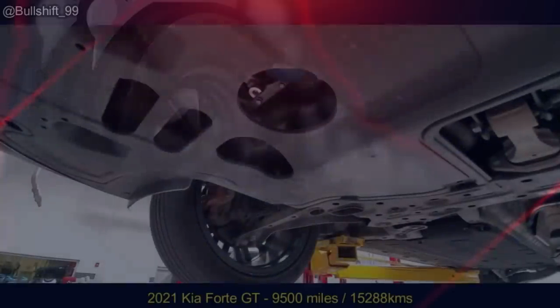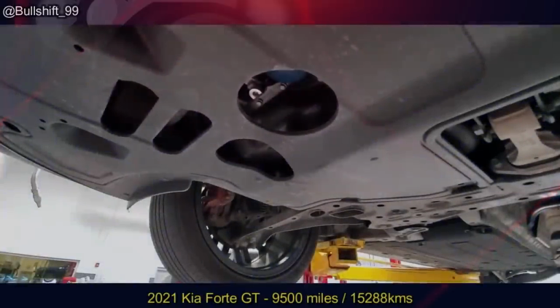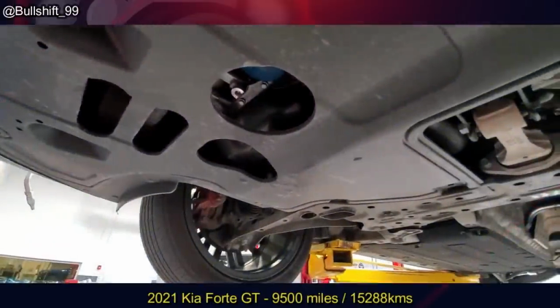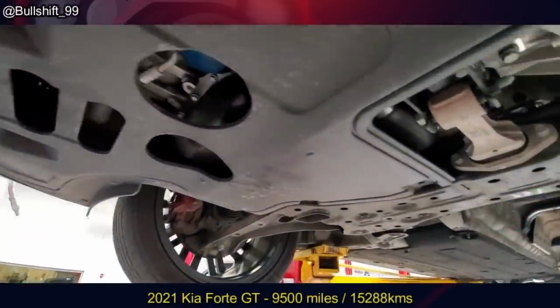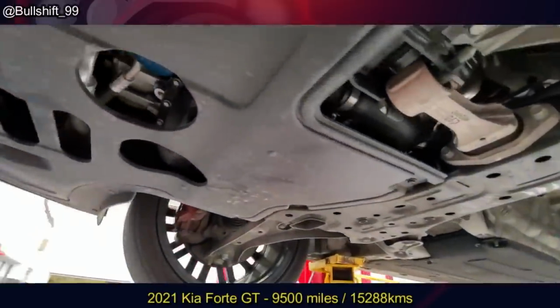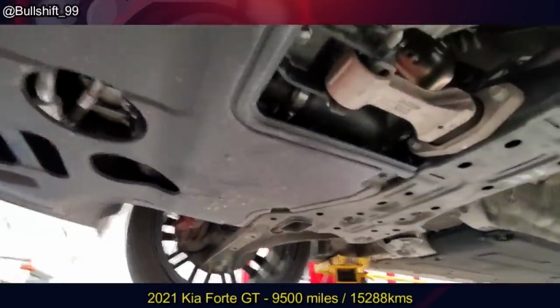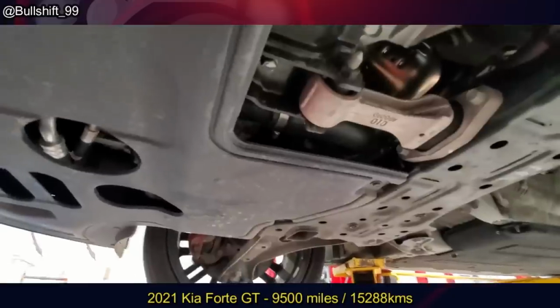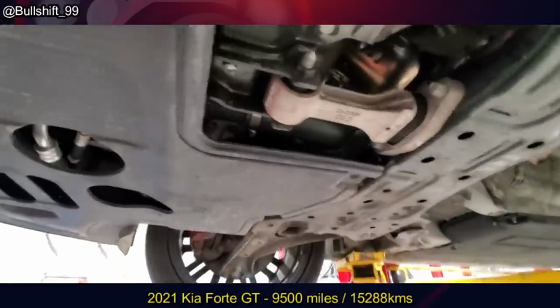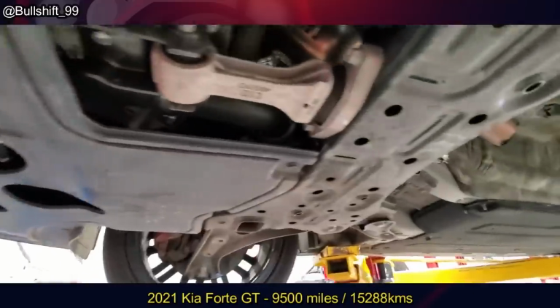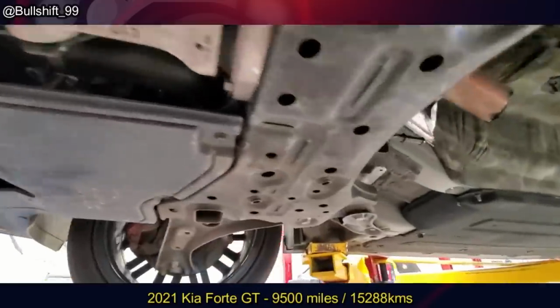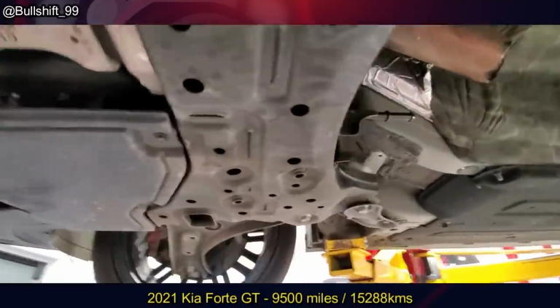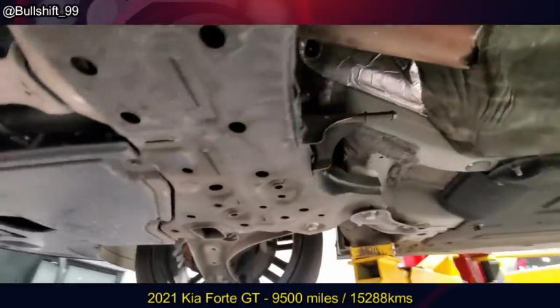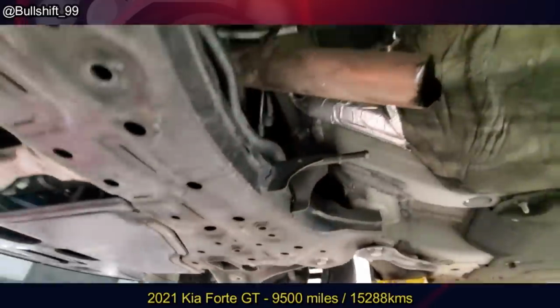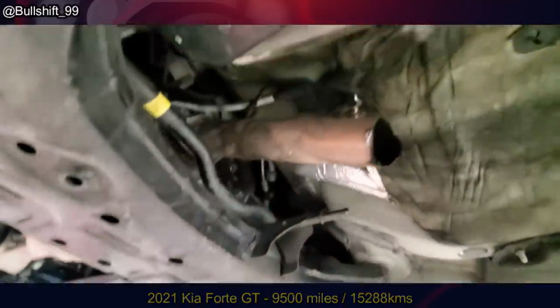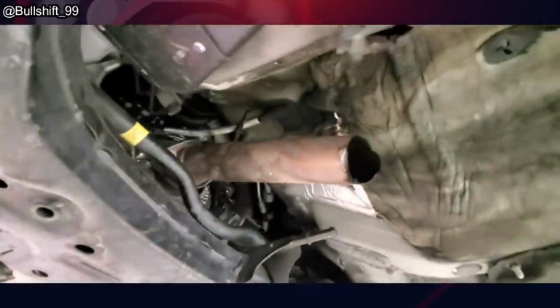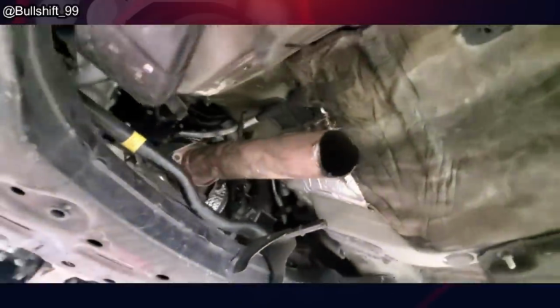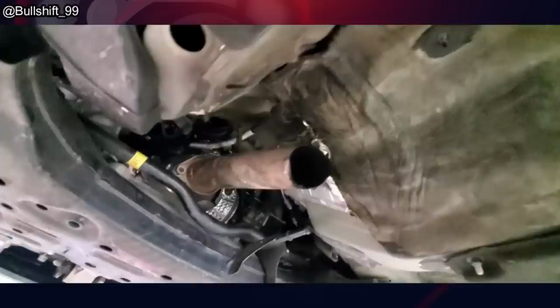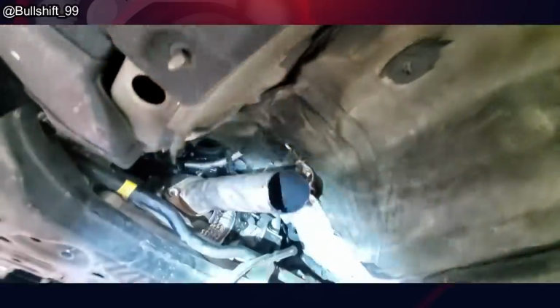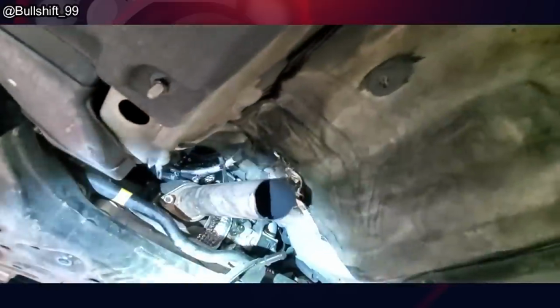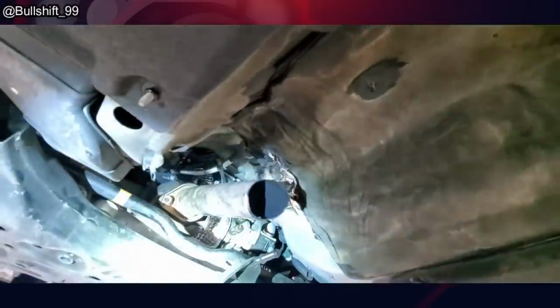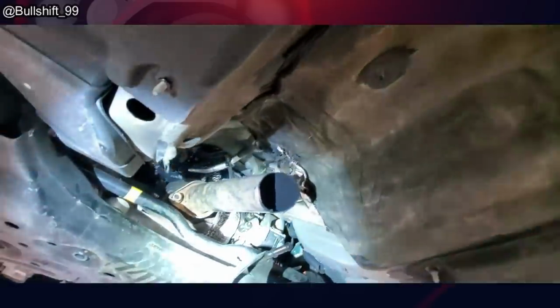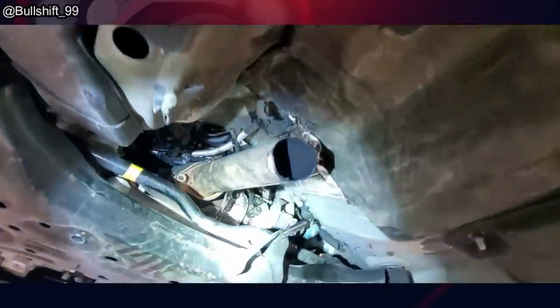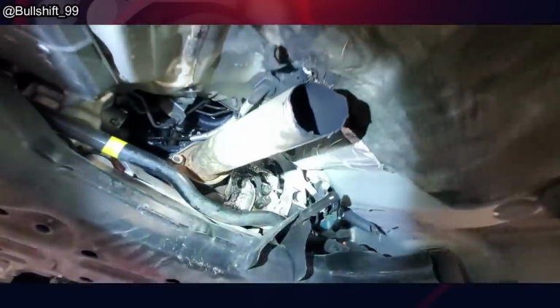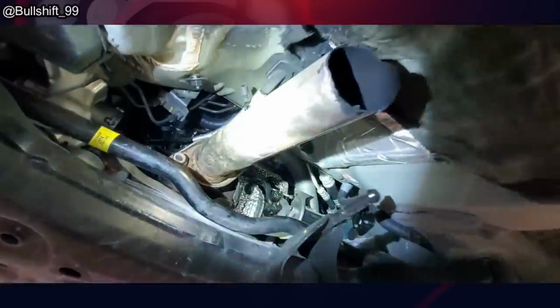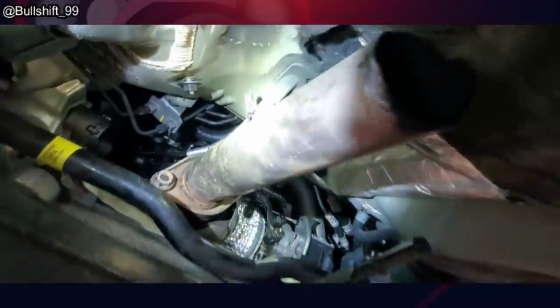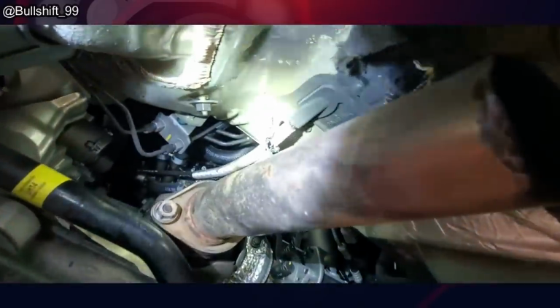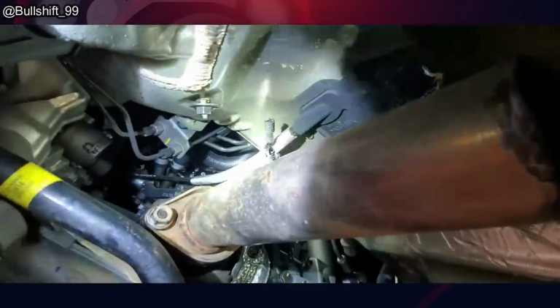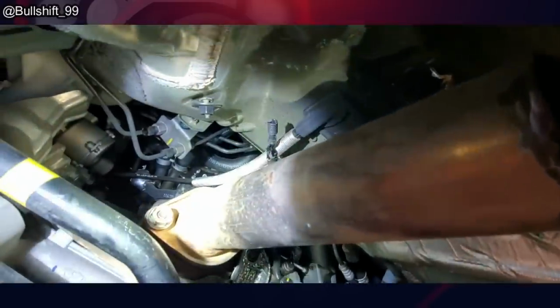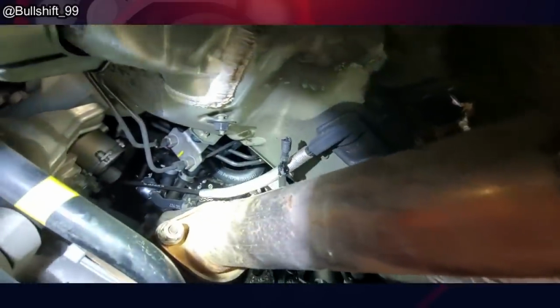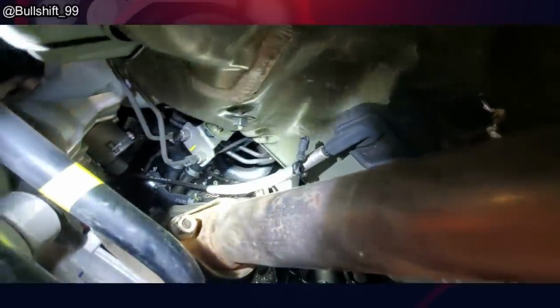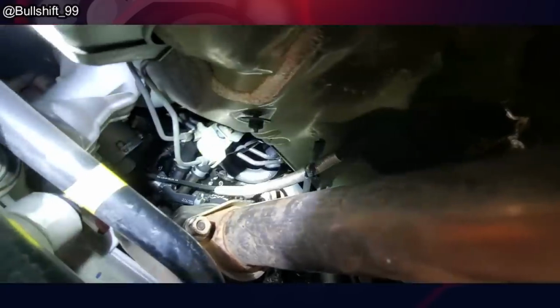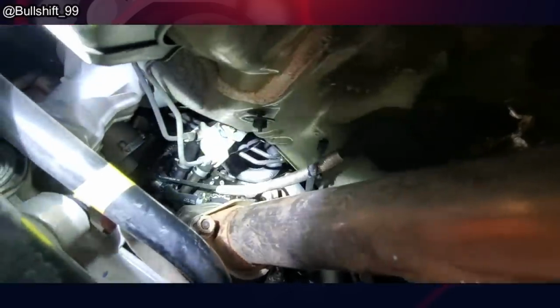This Kia came in because the customer said it wouldn't start. The mechanic had no issues starting the vehicle, but he was surprised that they didn't mention anything about half of the exhaust being missing, the check engine light being on, or the vehicle running rough.